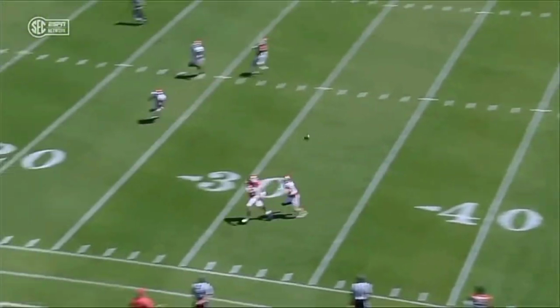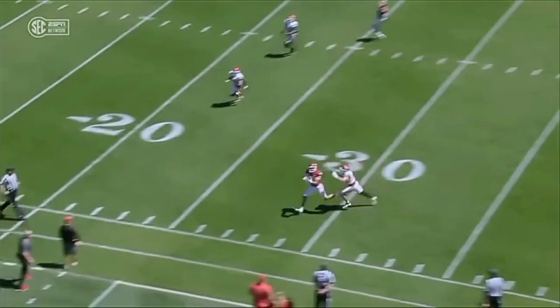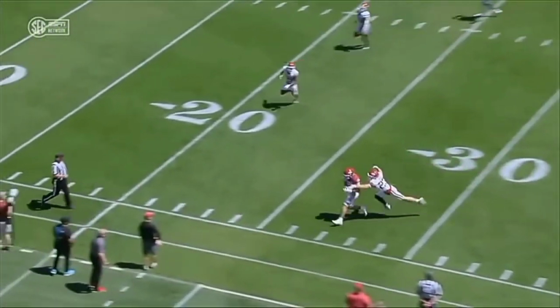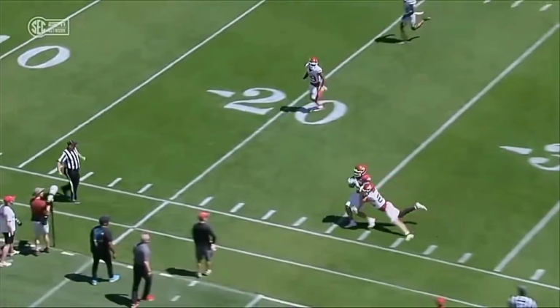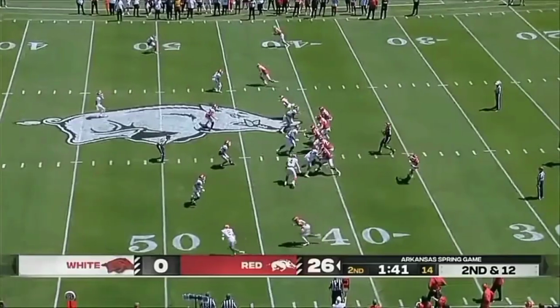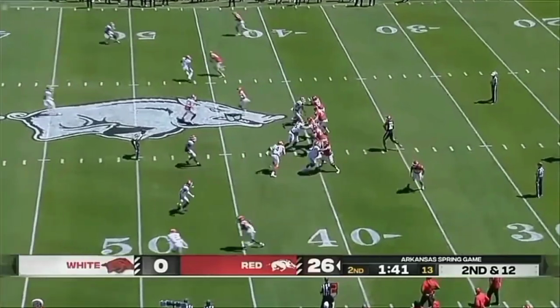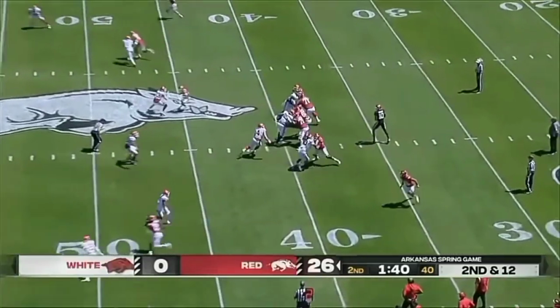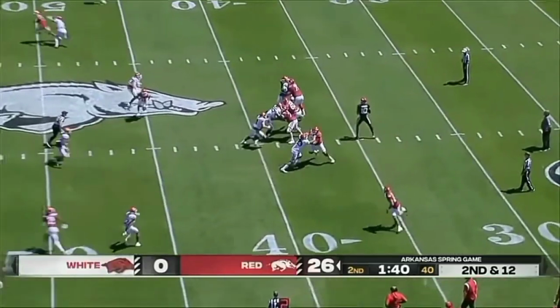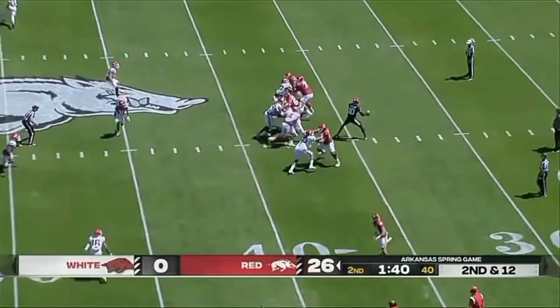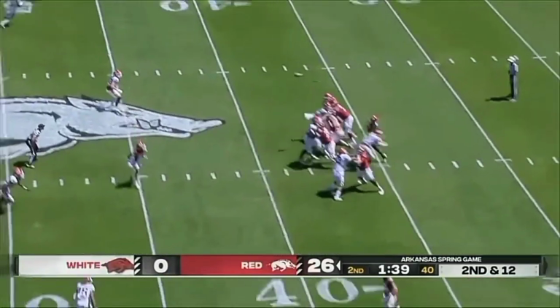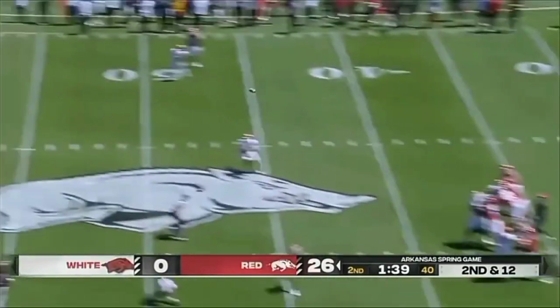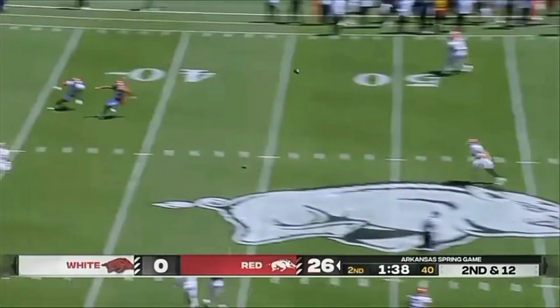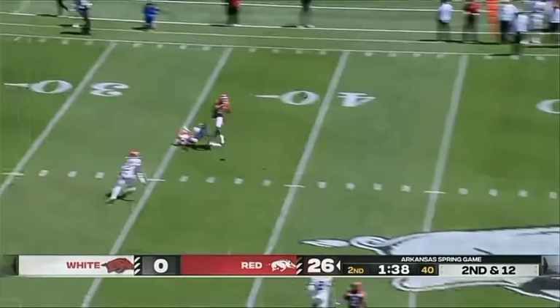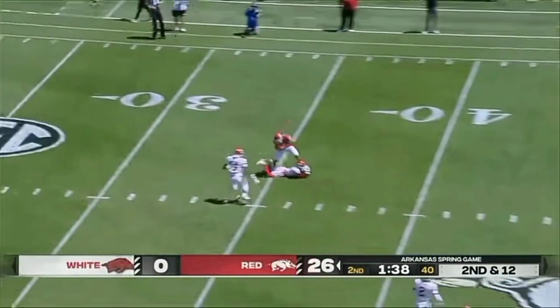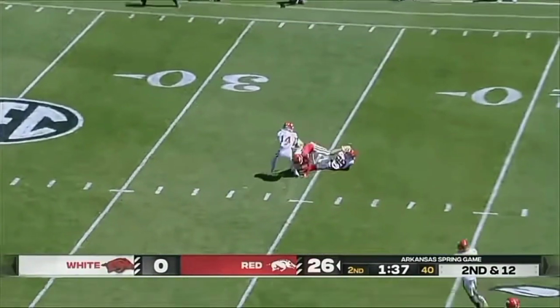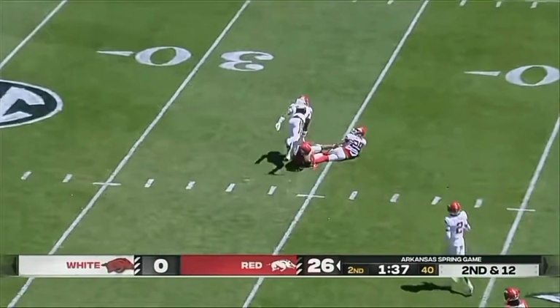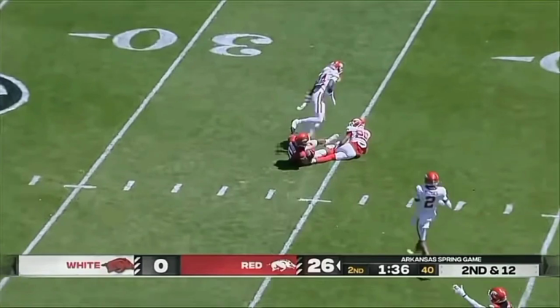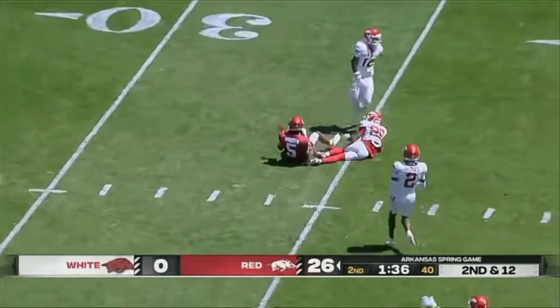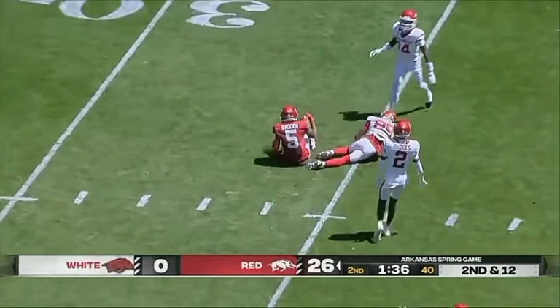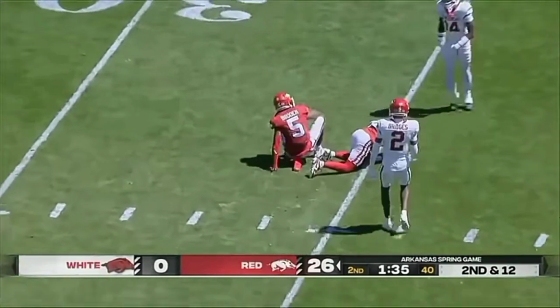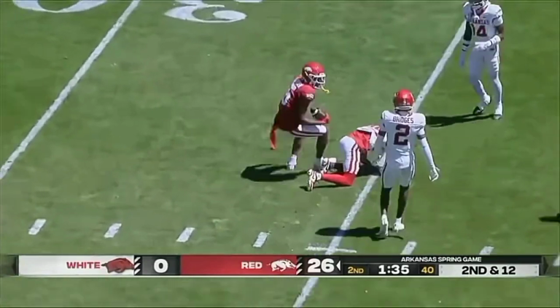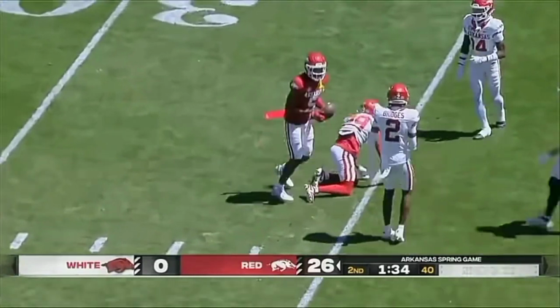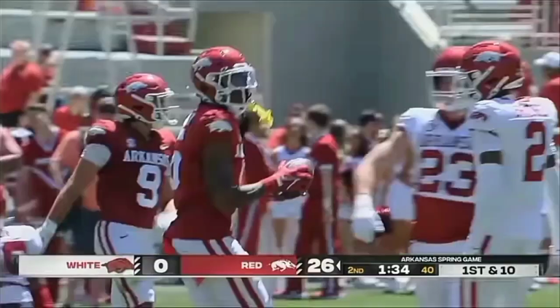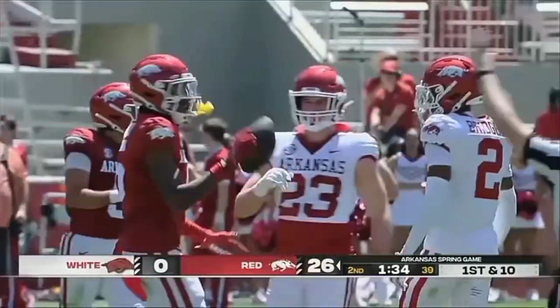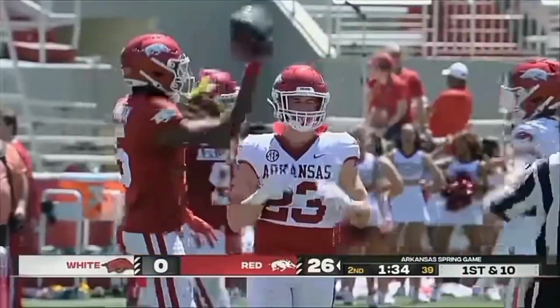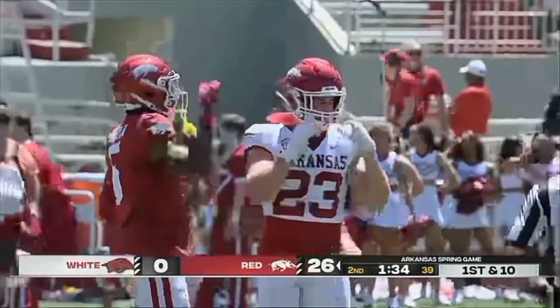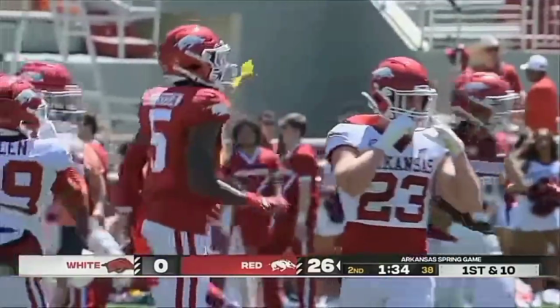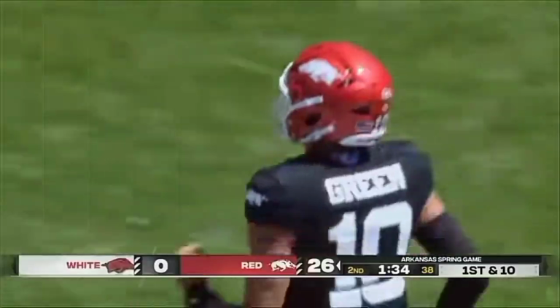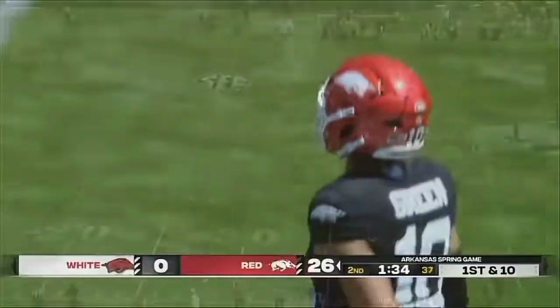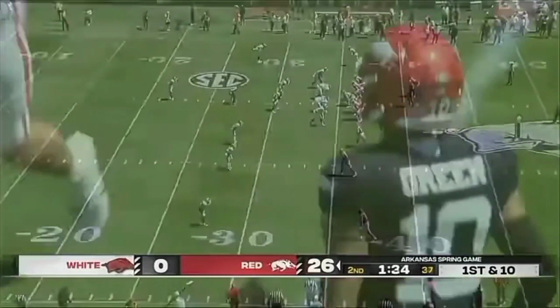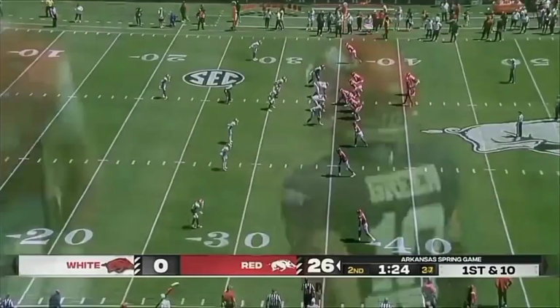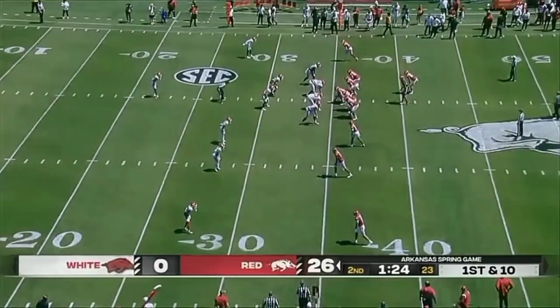Coach Pittman will tell you this — he didn't have to hear him. Taking the shot. This man again. And at number five, Tyrone Broden. 6'6 to 6'7.